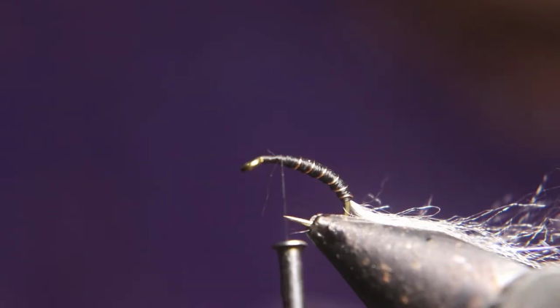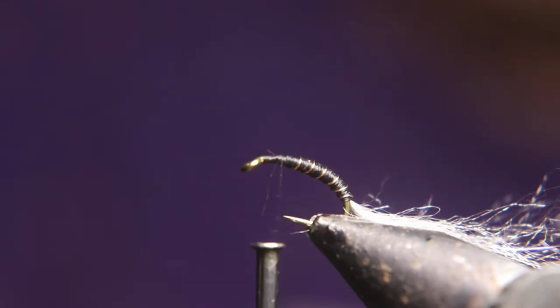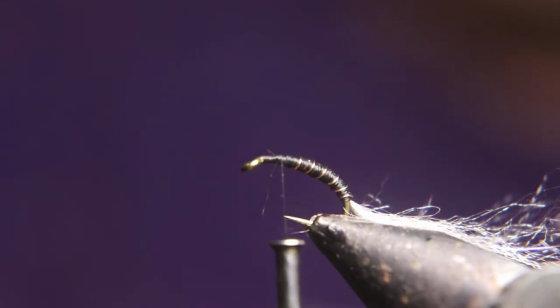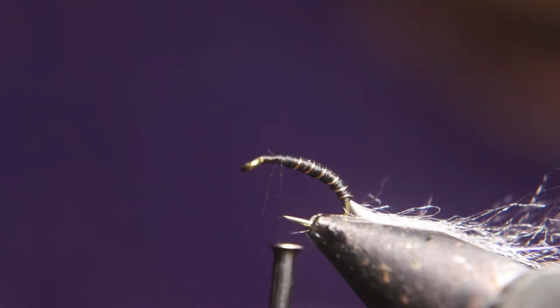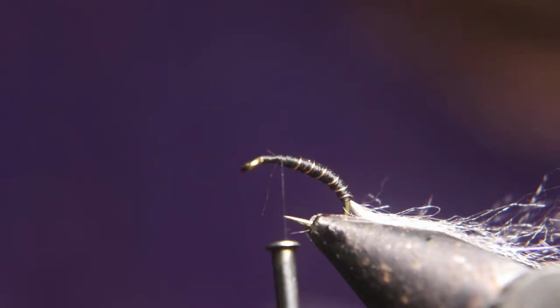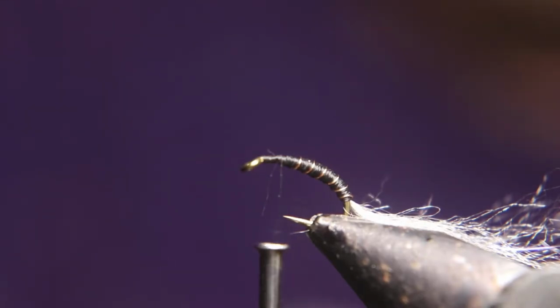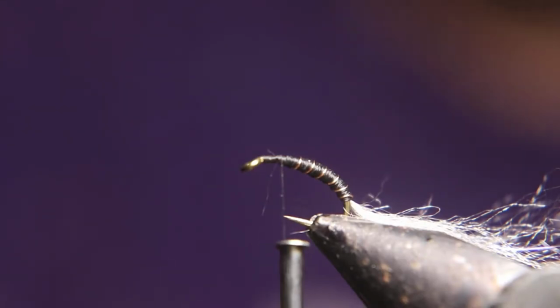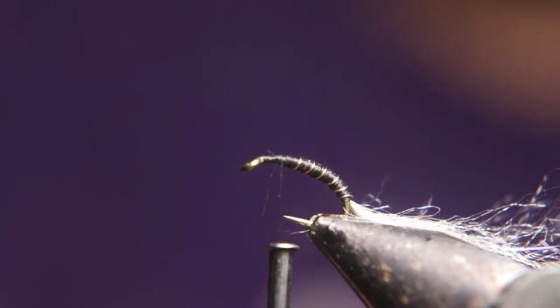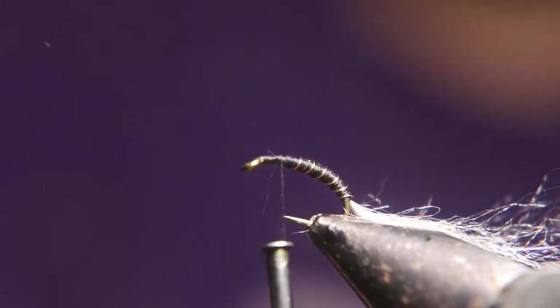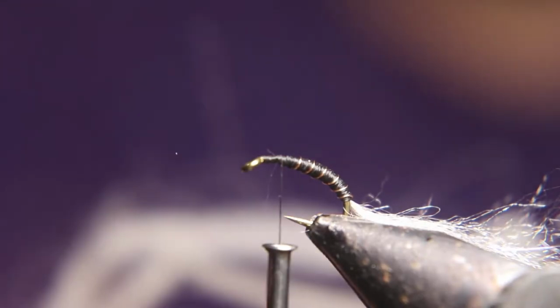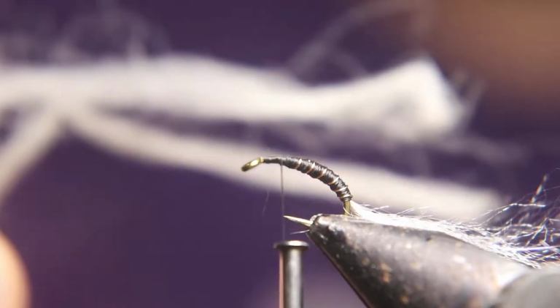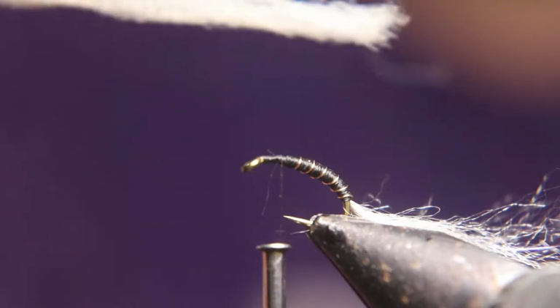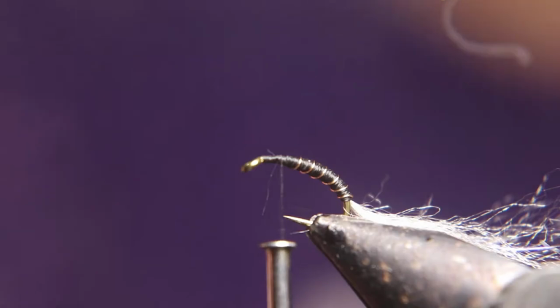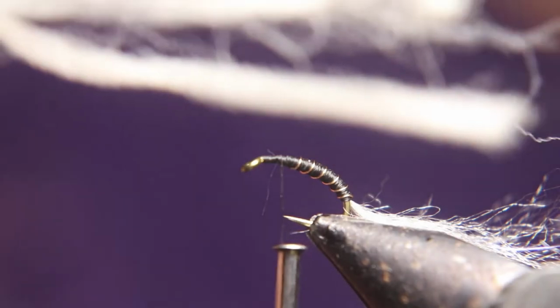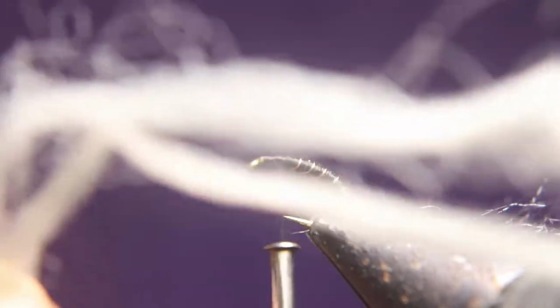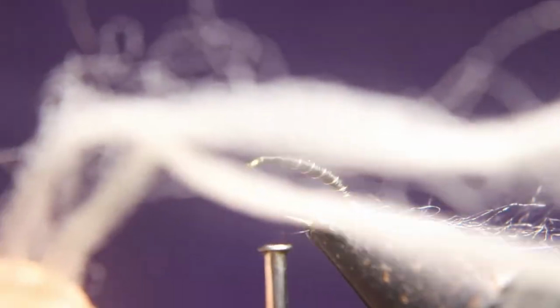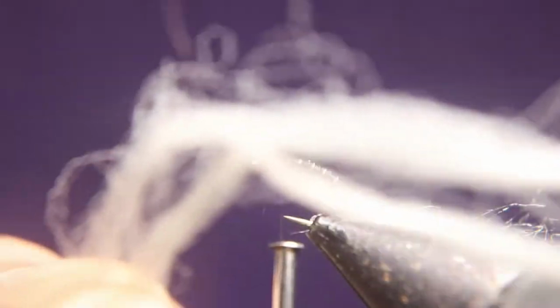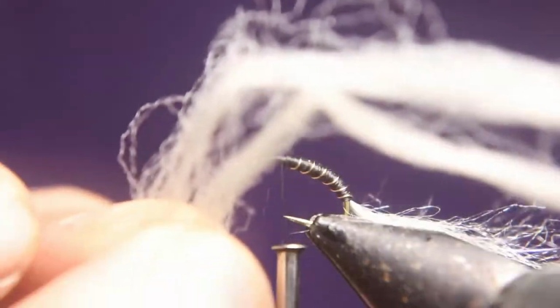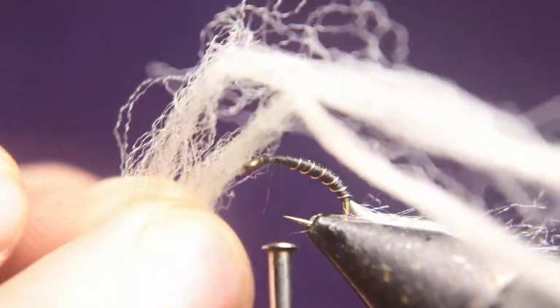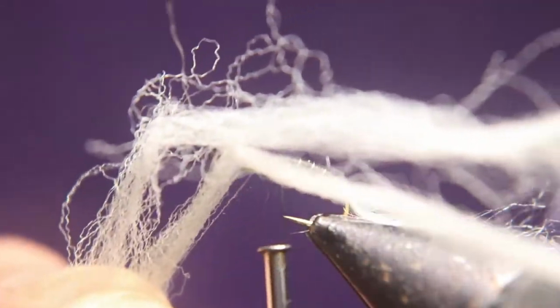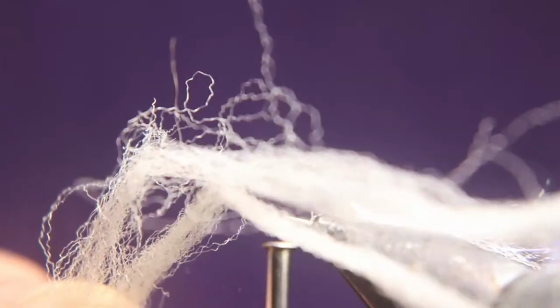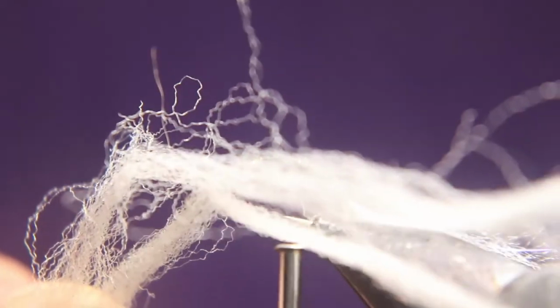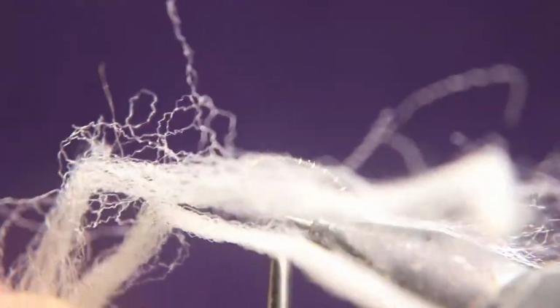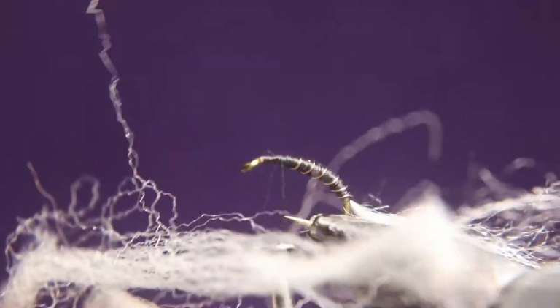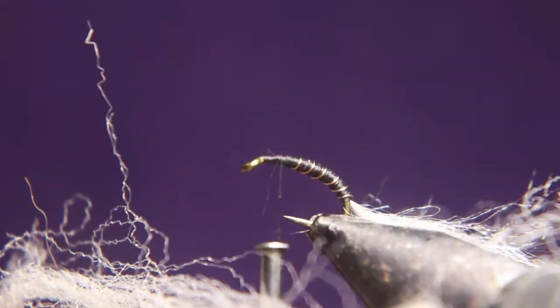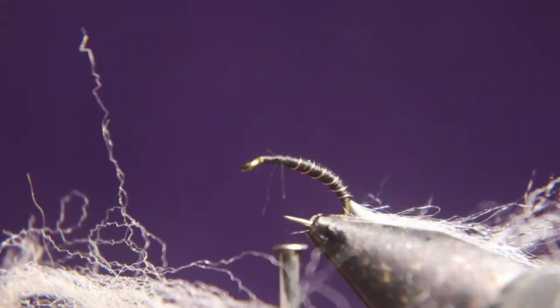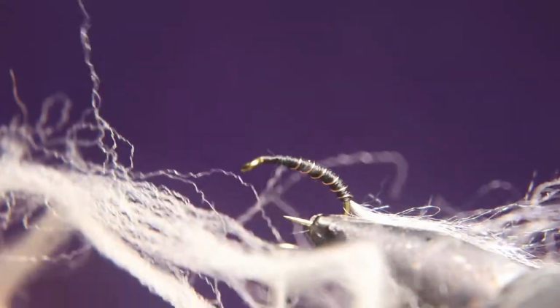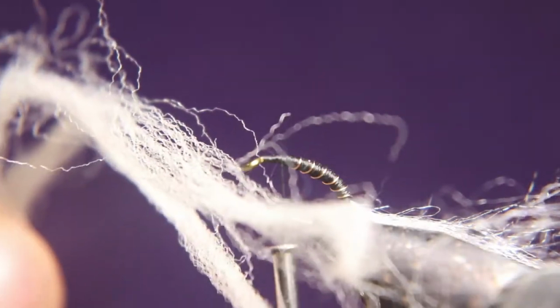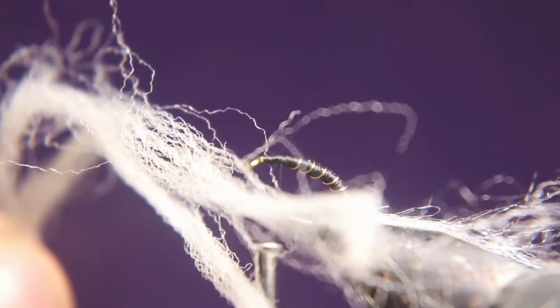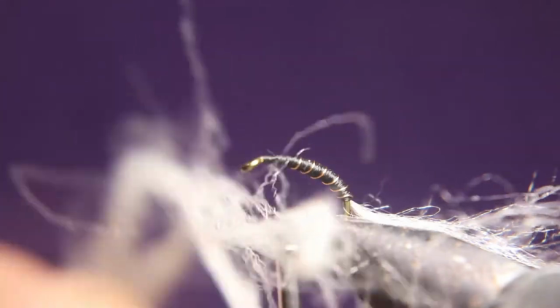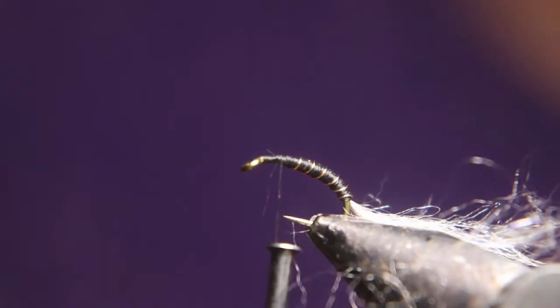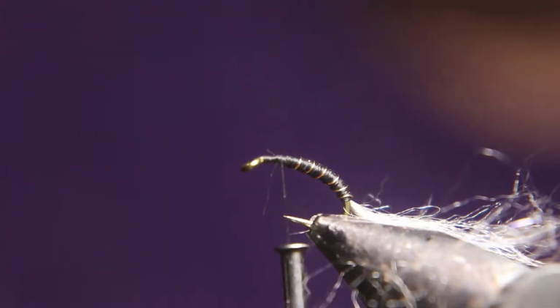Next, we're going to use a piece of that floating yarn. It comes by many names, but we're going to take a little bit of that and tie that in next.